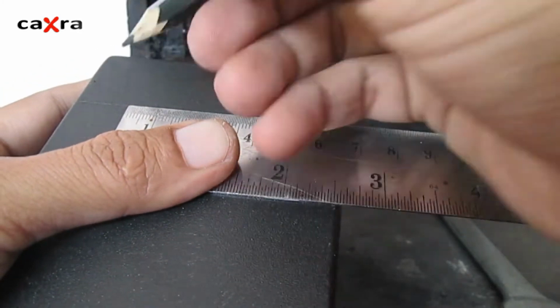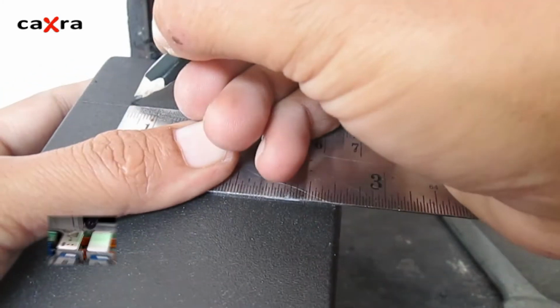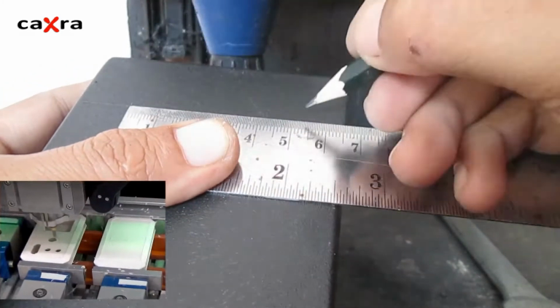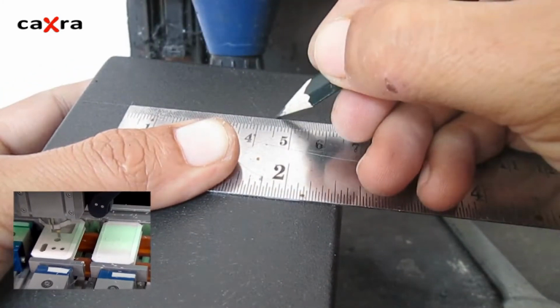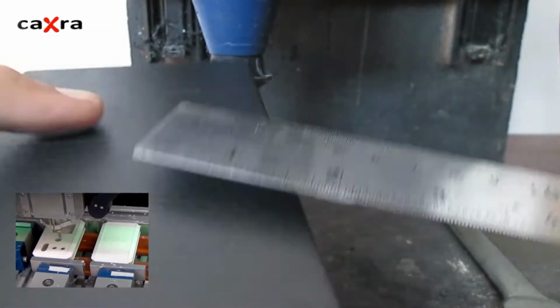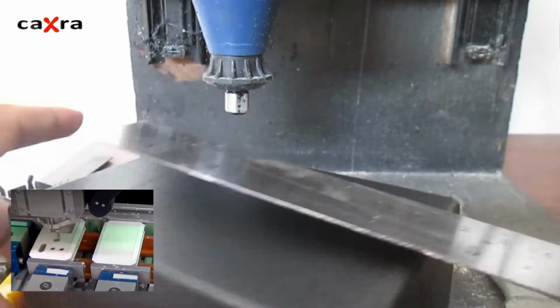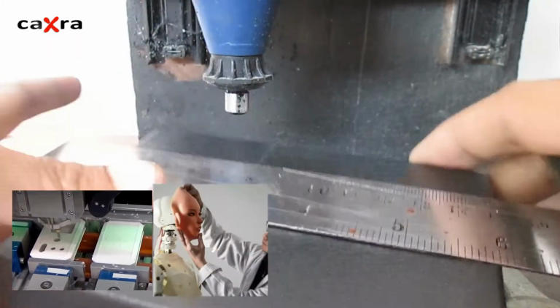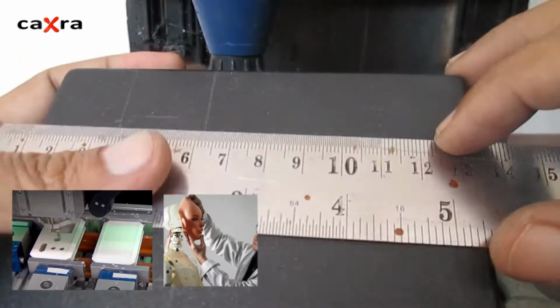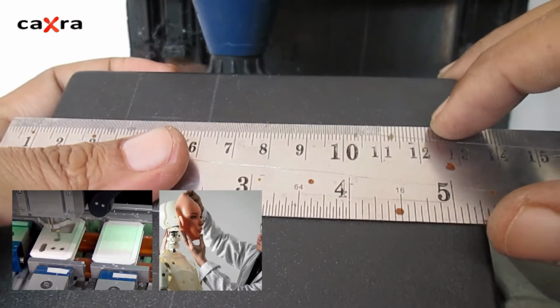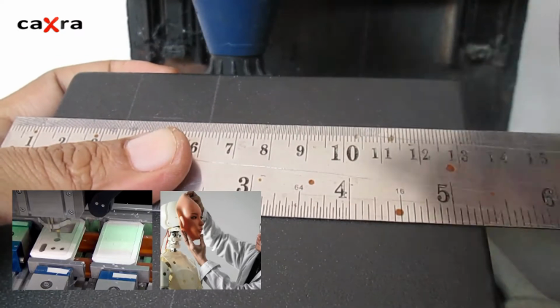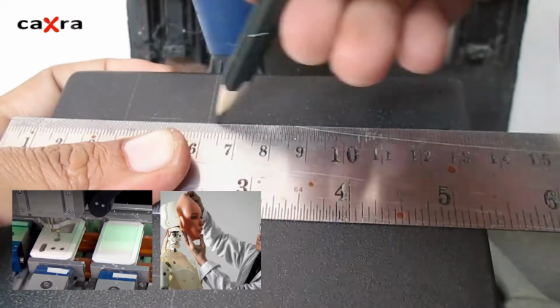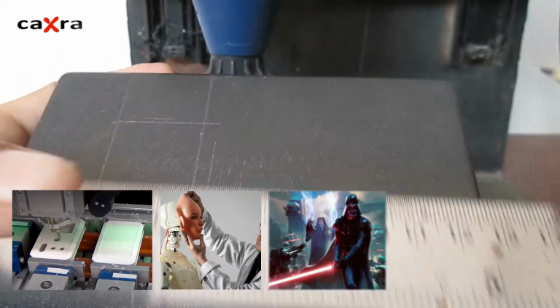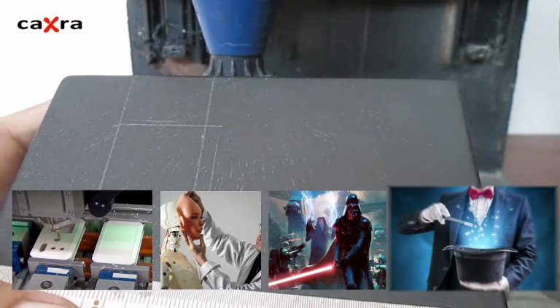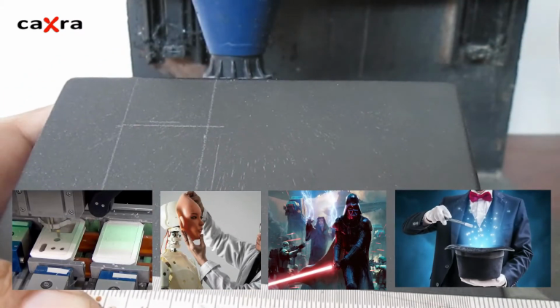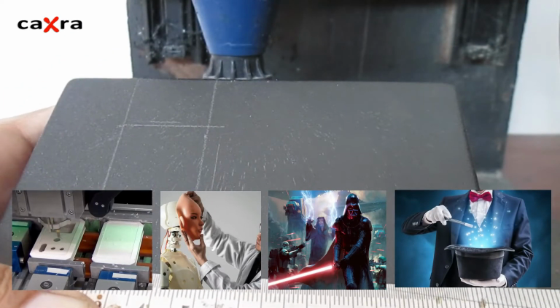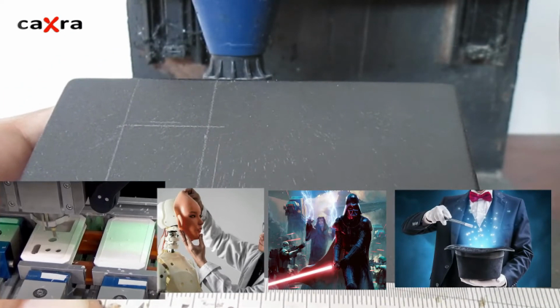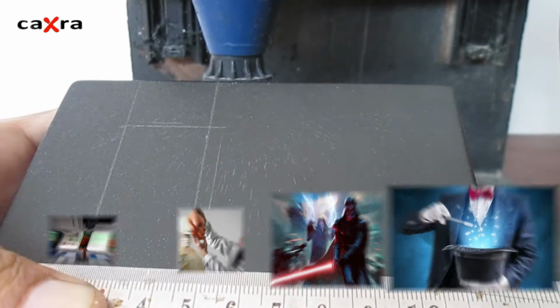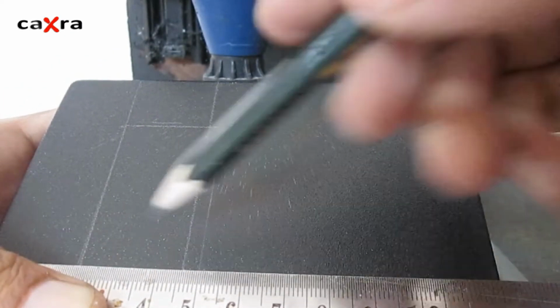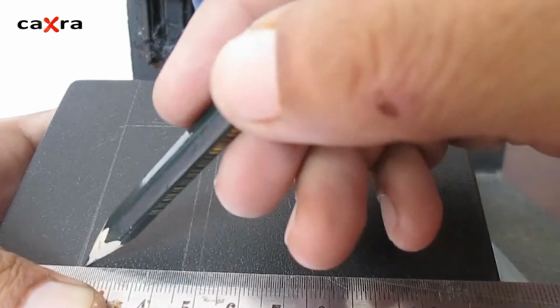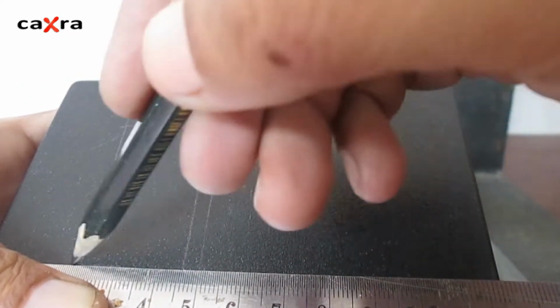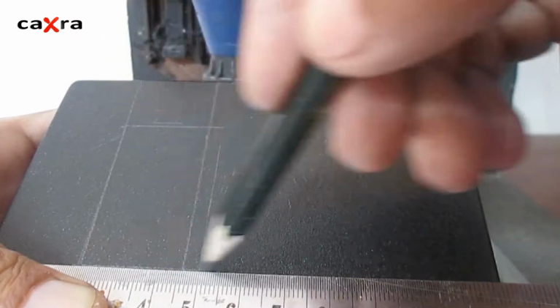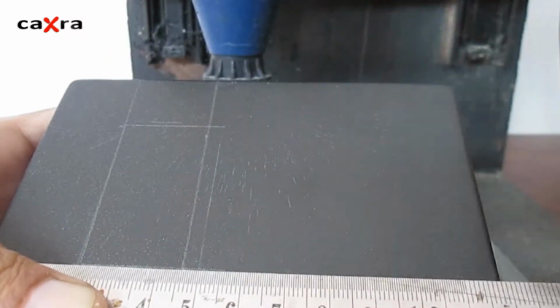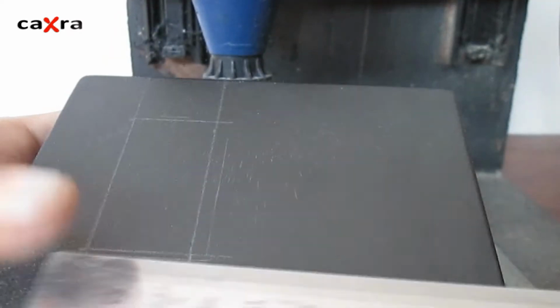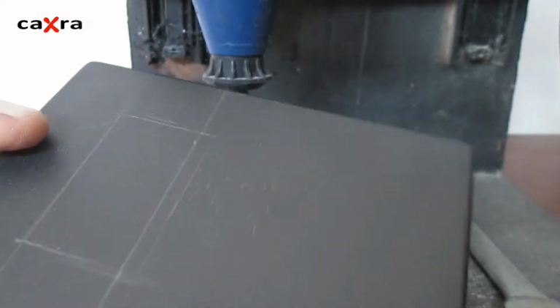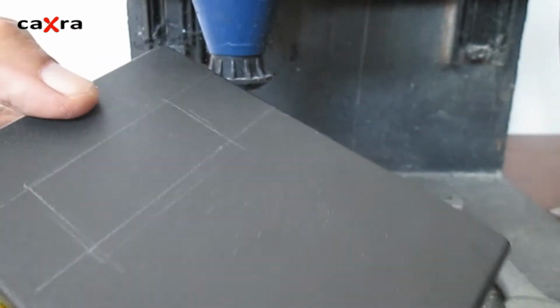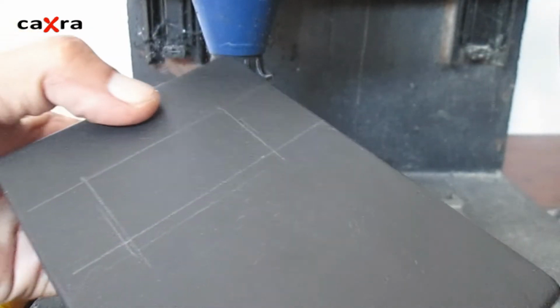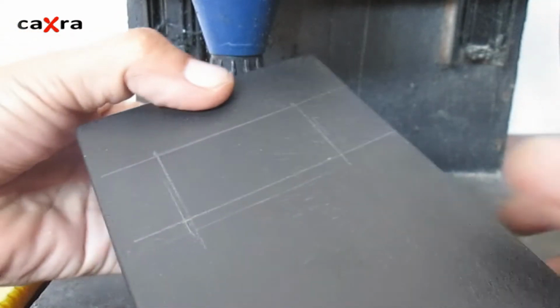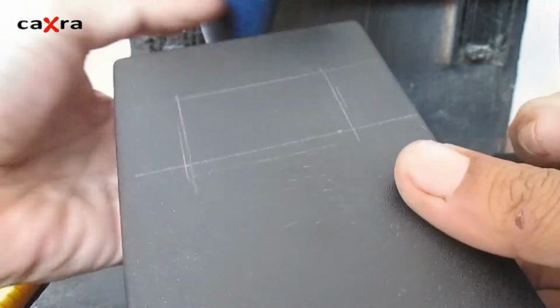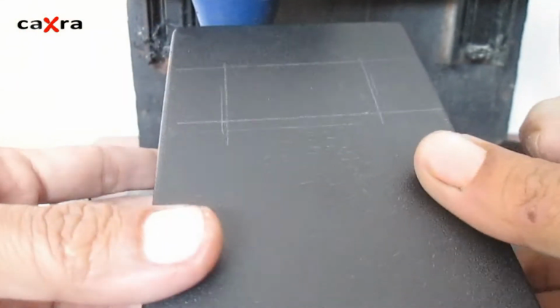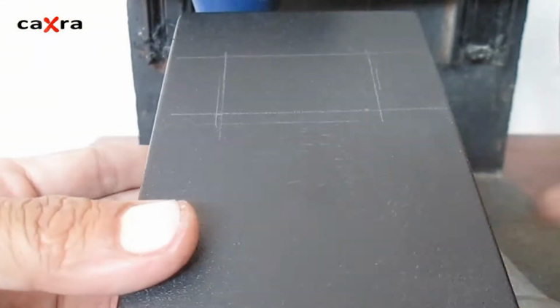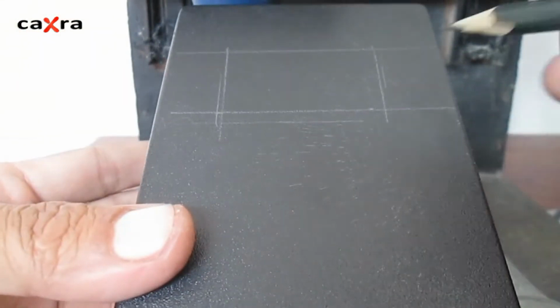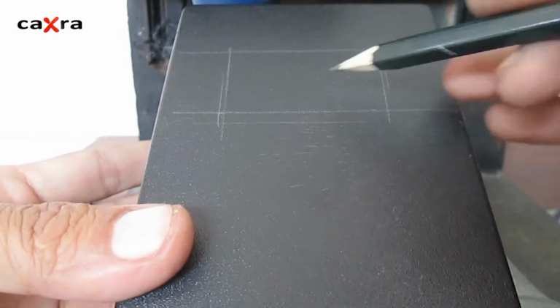If you have a CNC machine, automatic robot, laser machine, or use magic, it's best not to imitate my method — this is a method for craftsmen who only have simple tools.